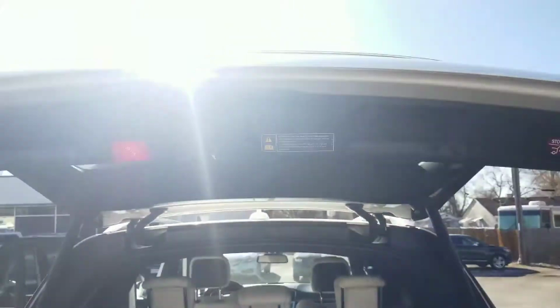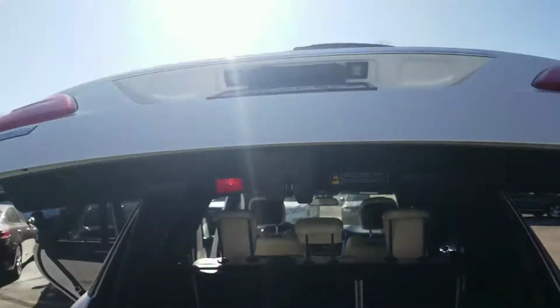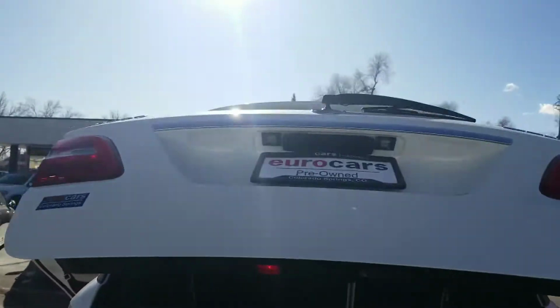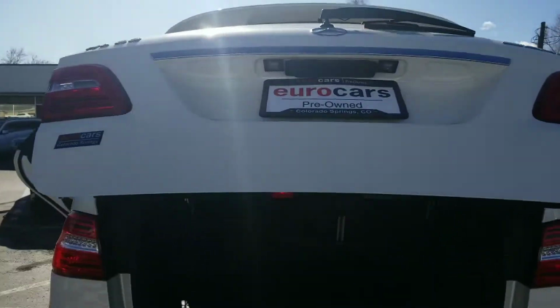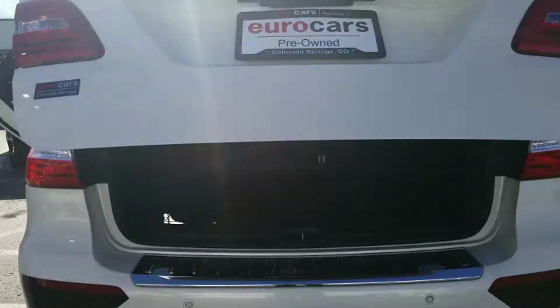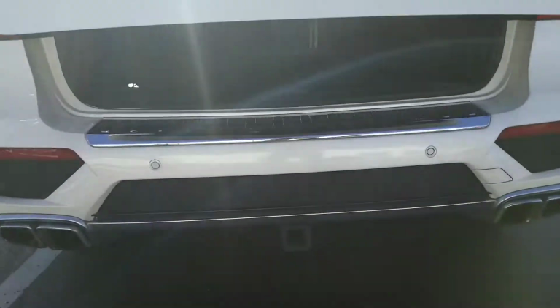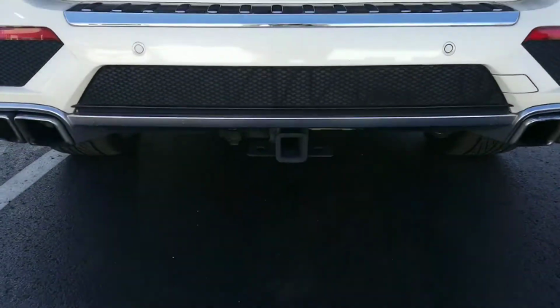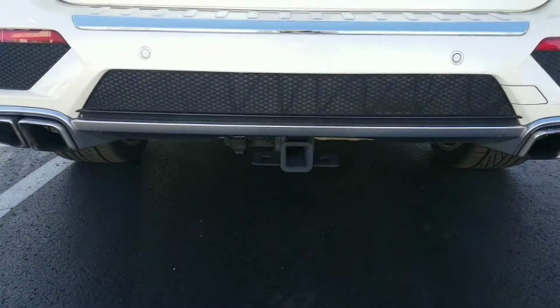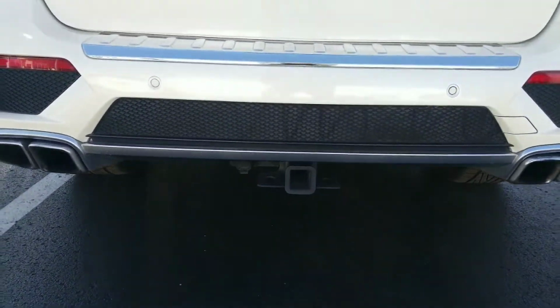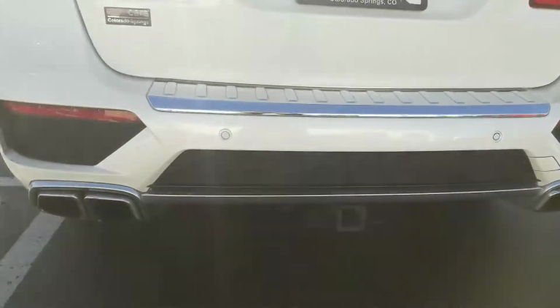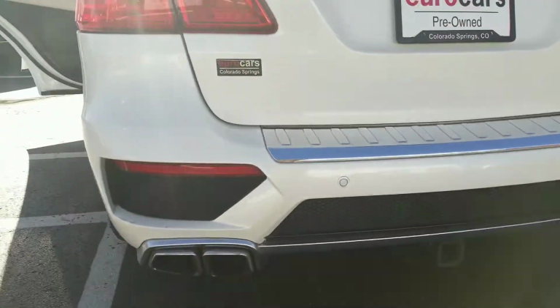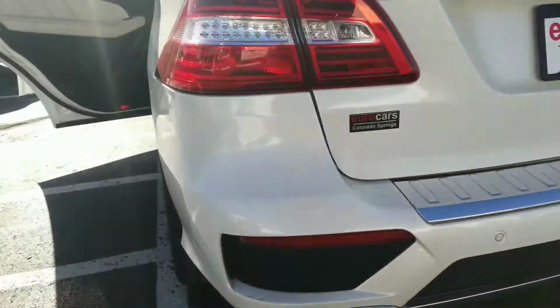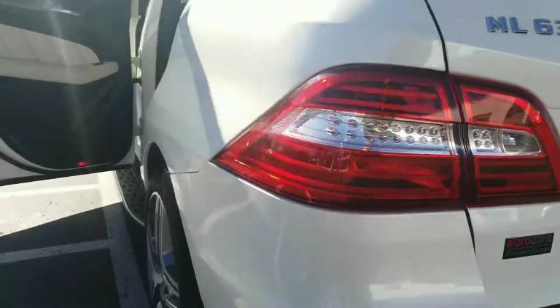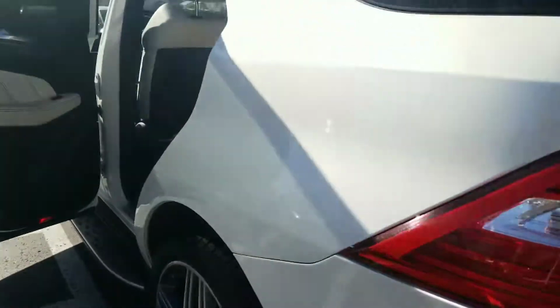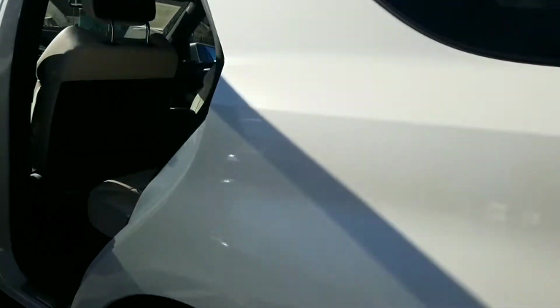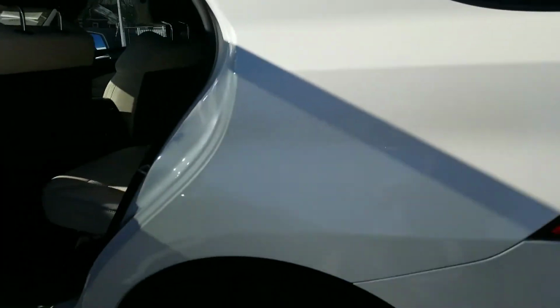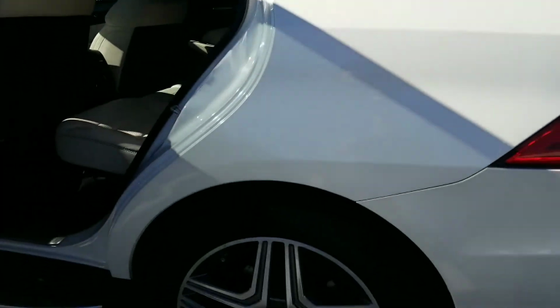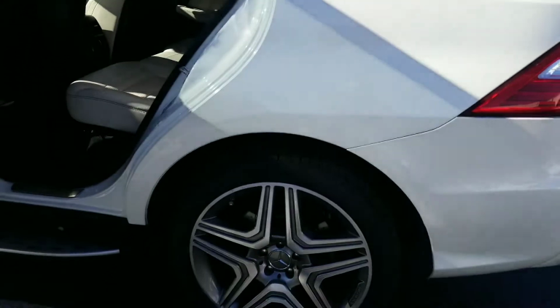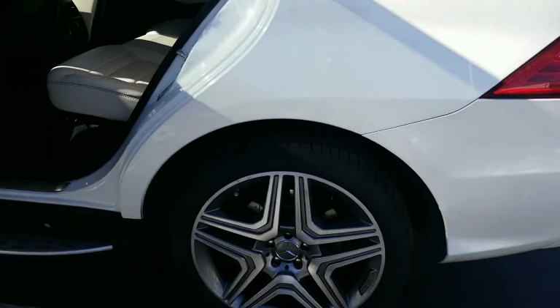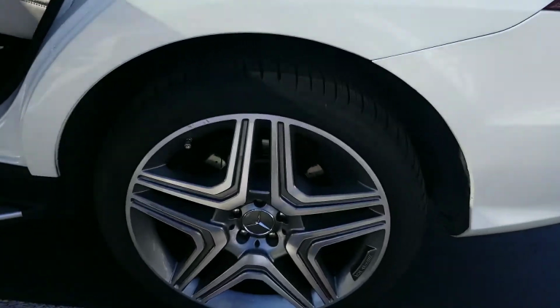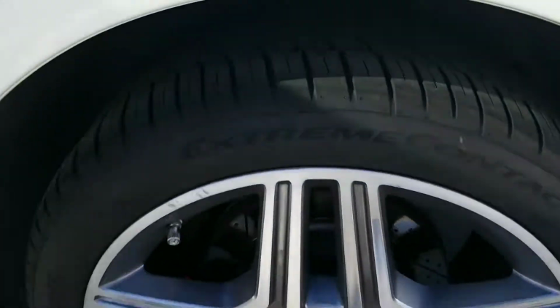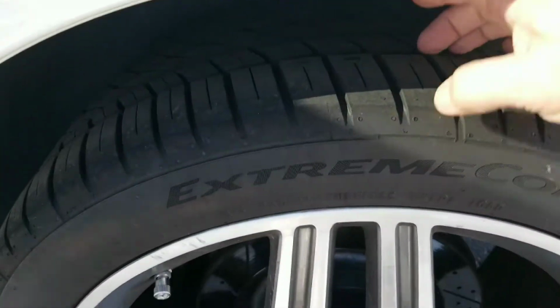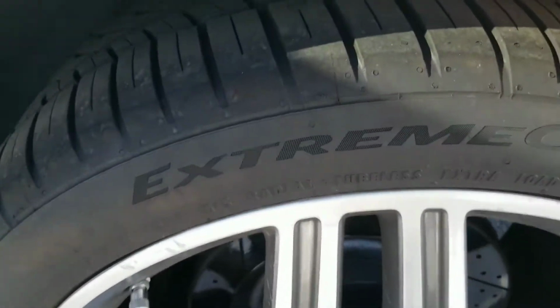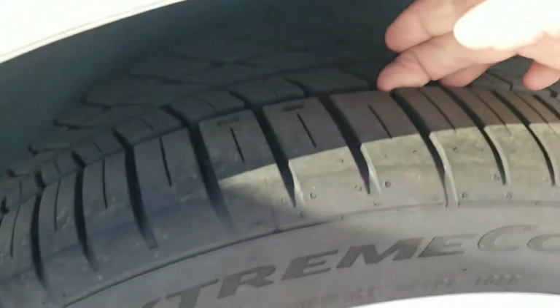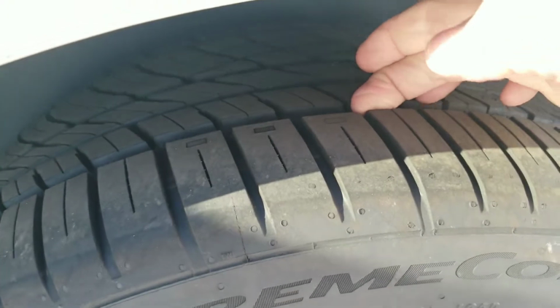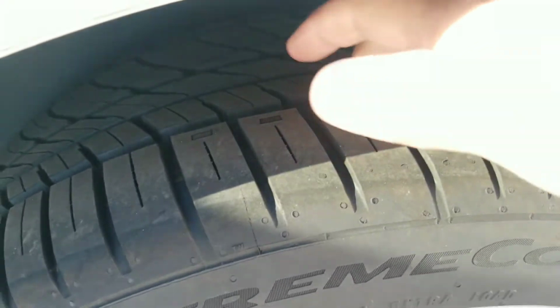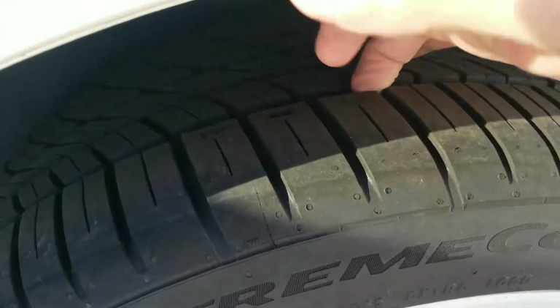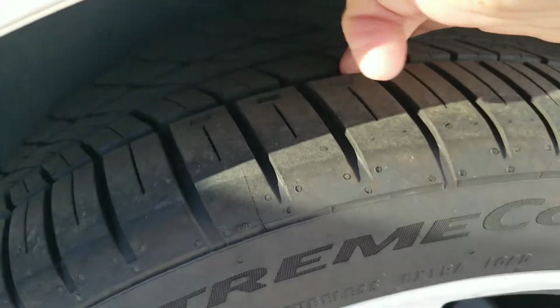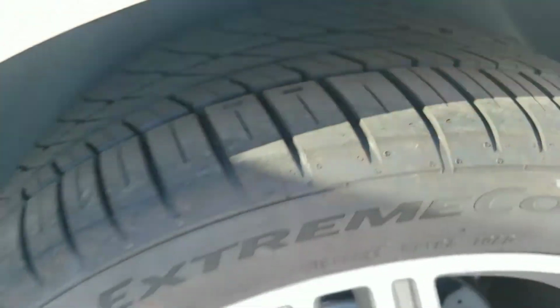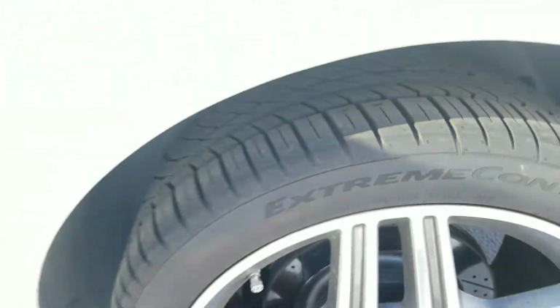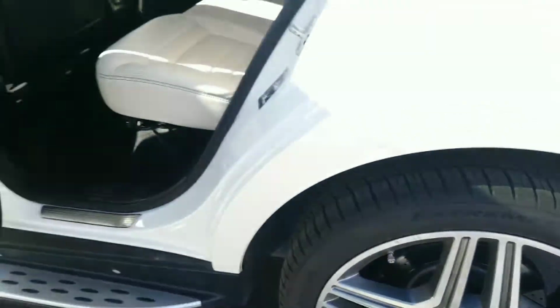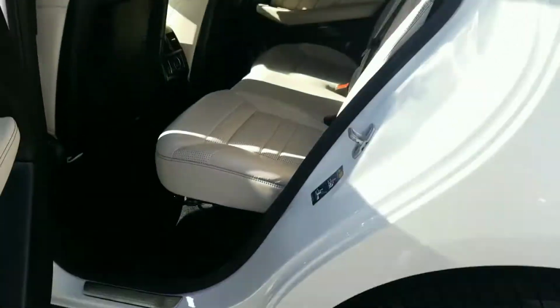It does come with a backup camera. Looks like it's got a class 4 towing hitch on it. Tires are in really good shape — I have done a walk around on those ones and you can kind of see how much depth there is.